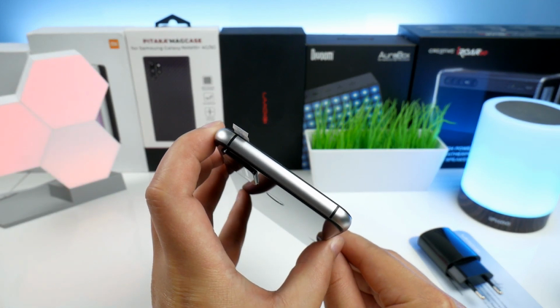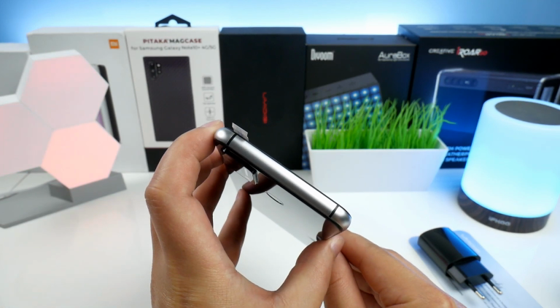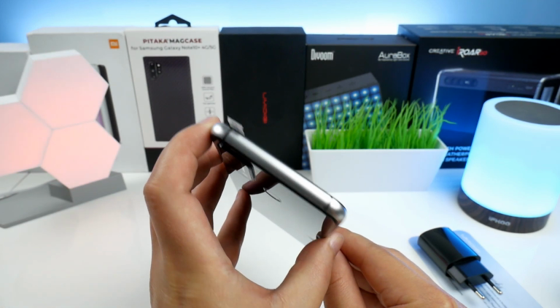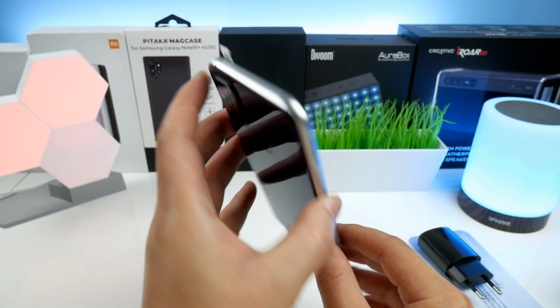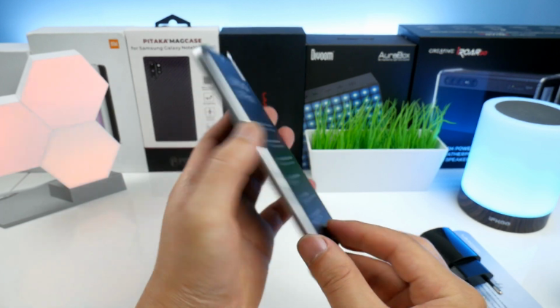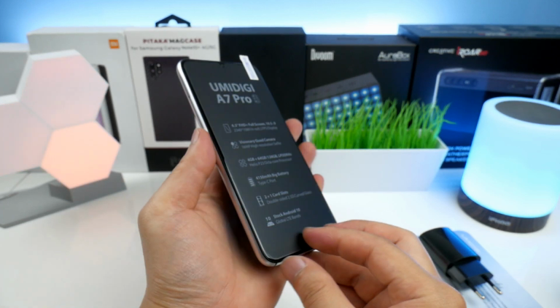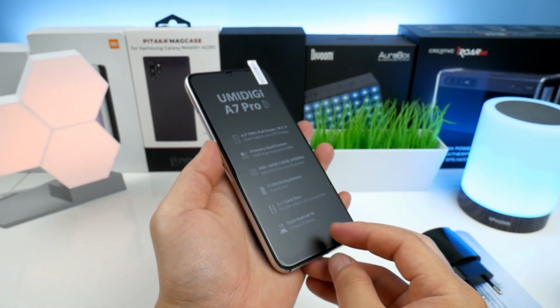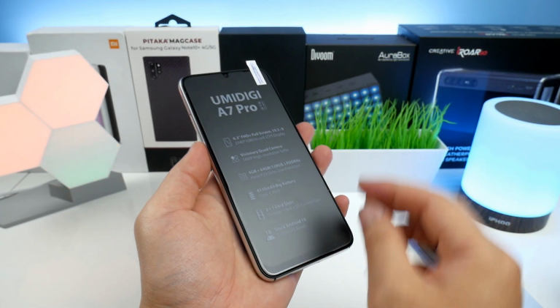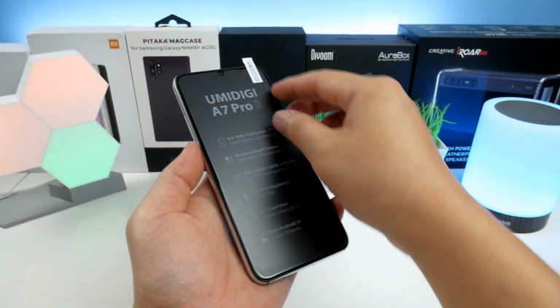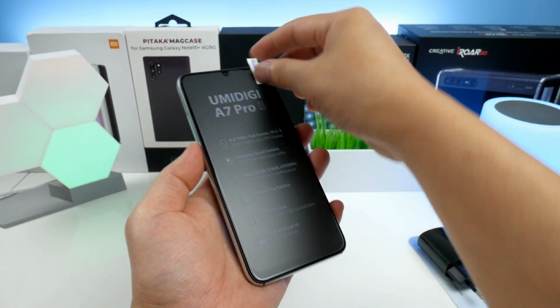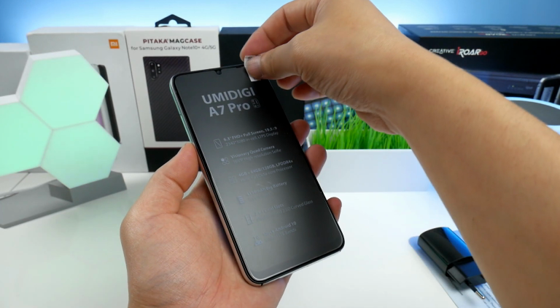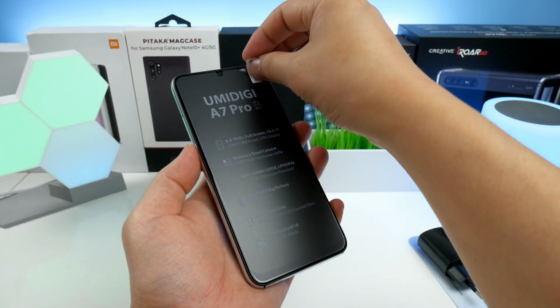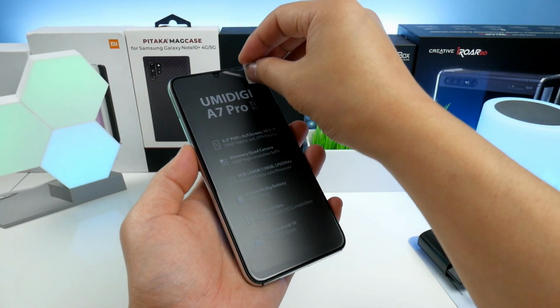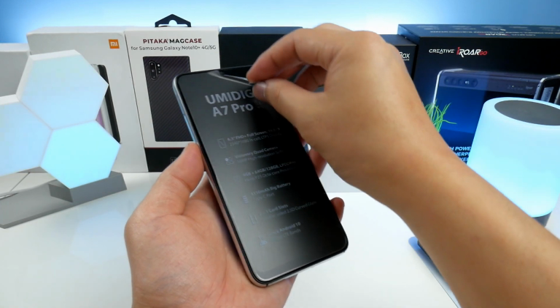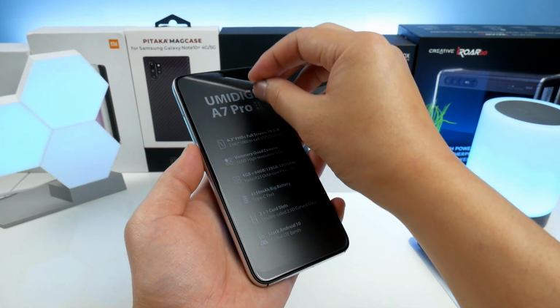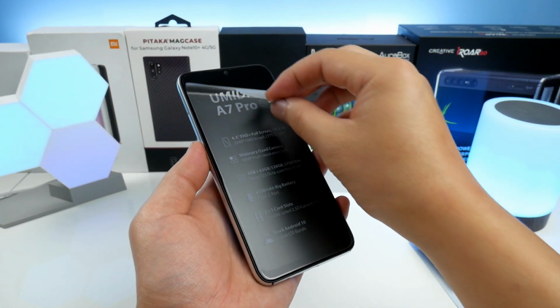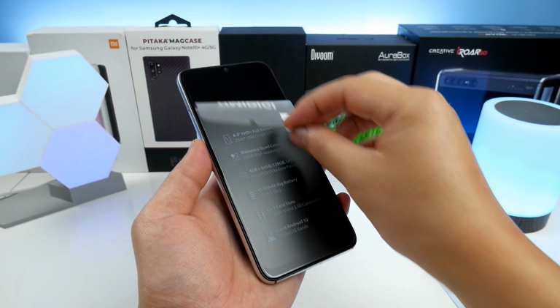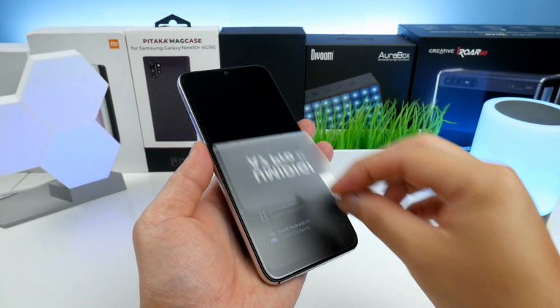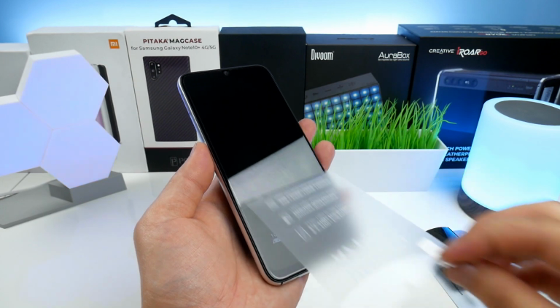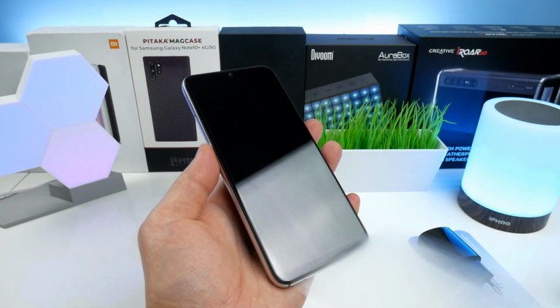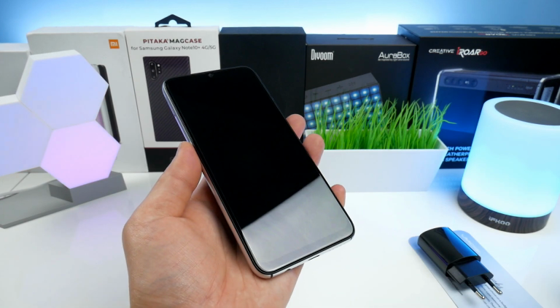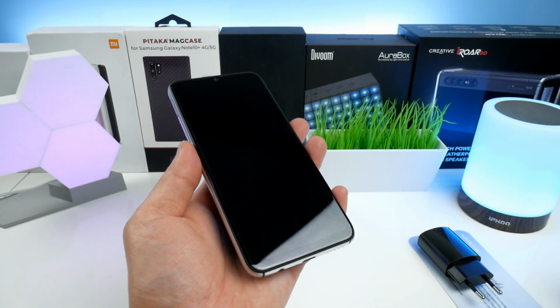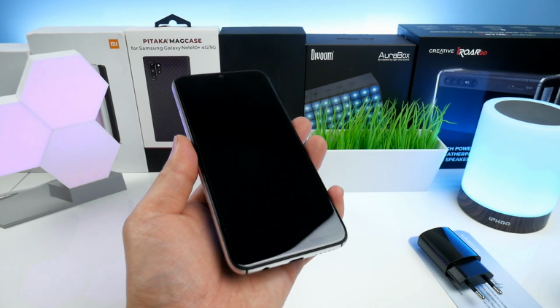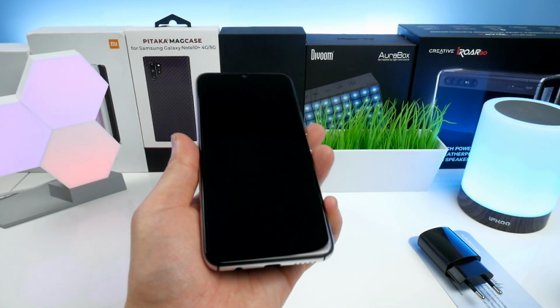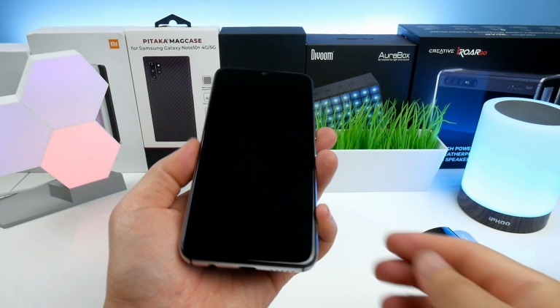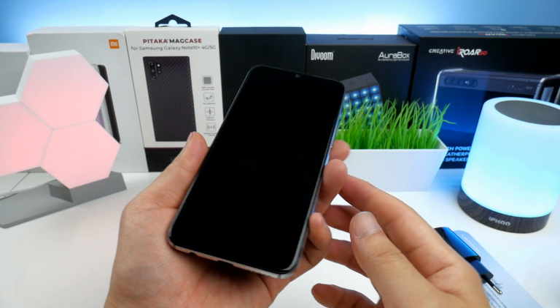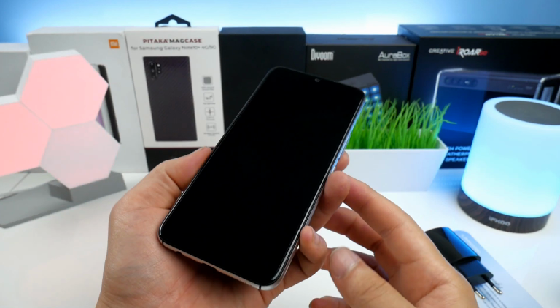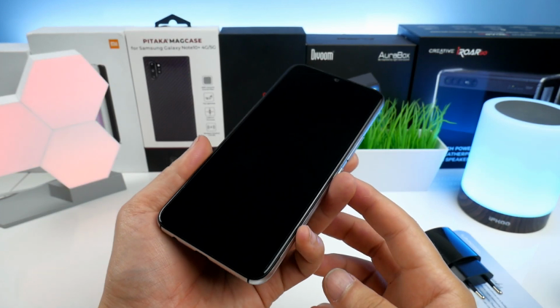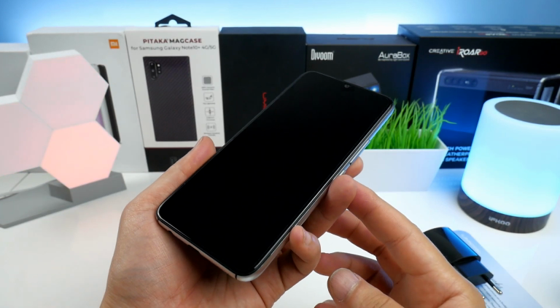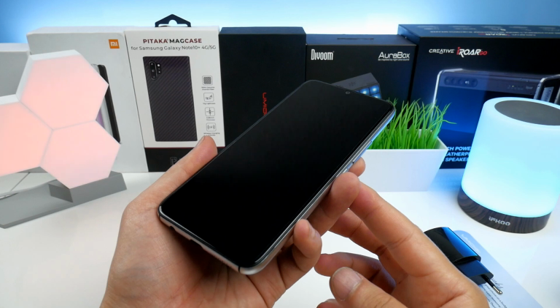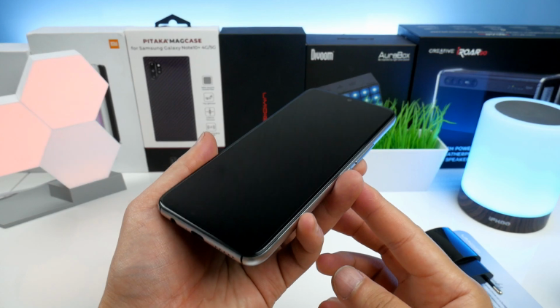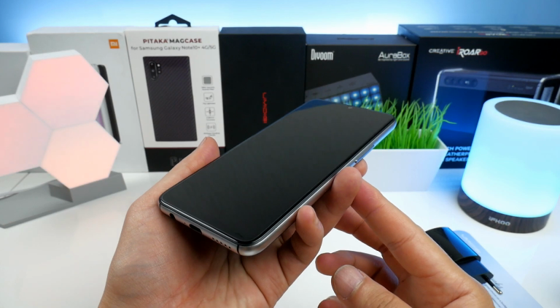Now let's remove the front plastic to have a better look. As mentioned, it has a 6.3 inch in-cell Full HD+ screen, and in the top we also find a small water drop notch.